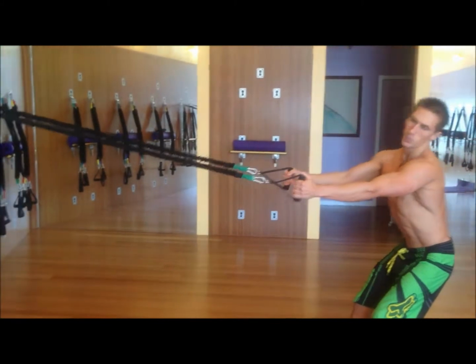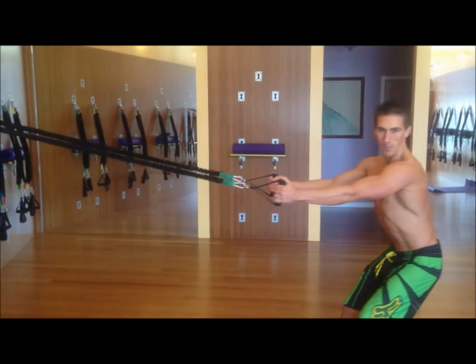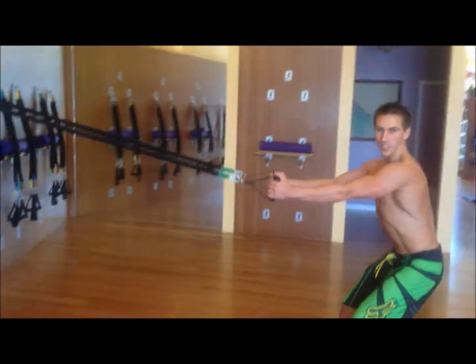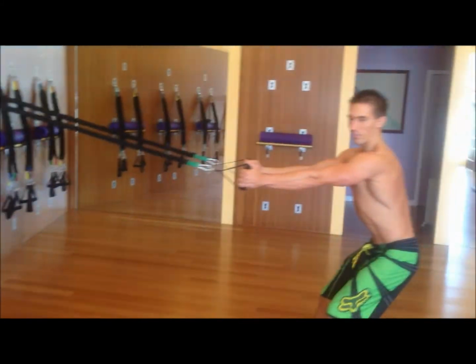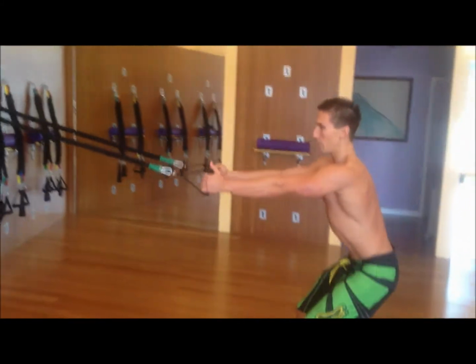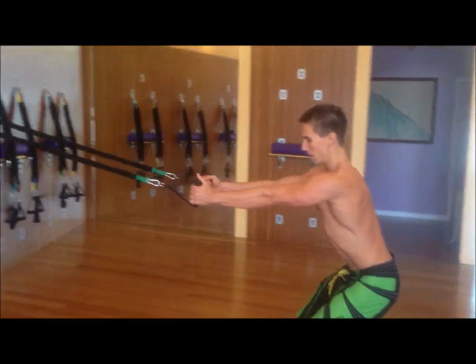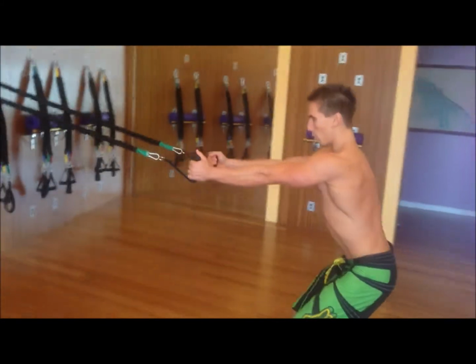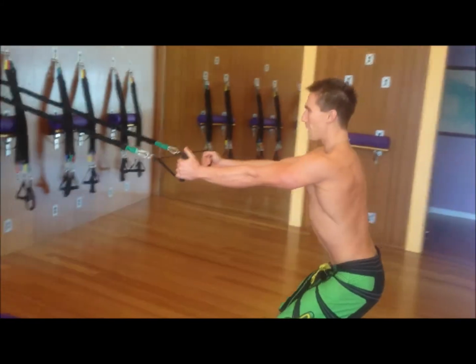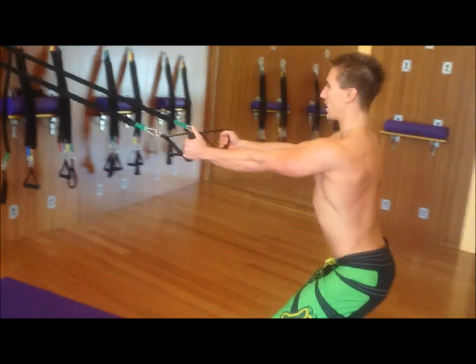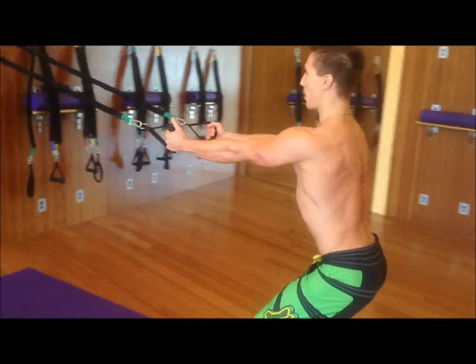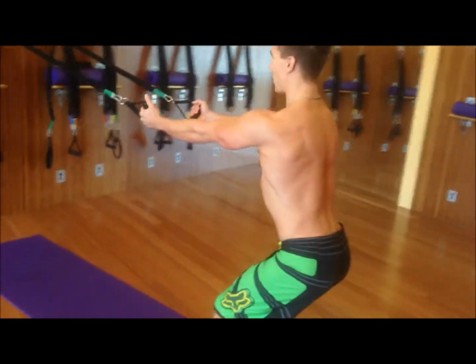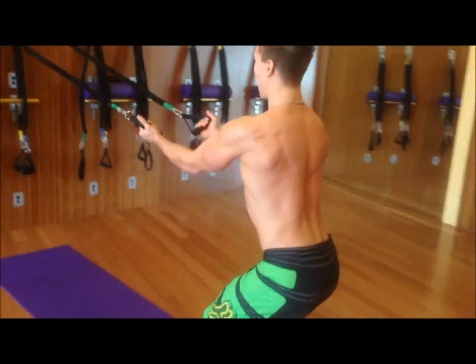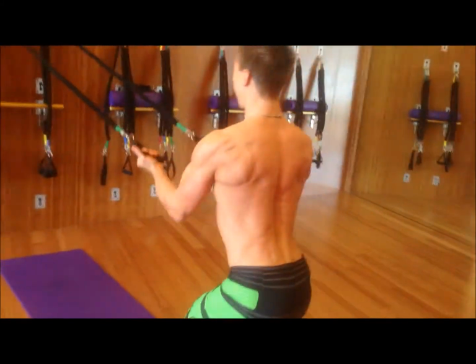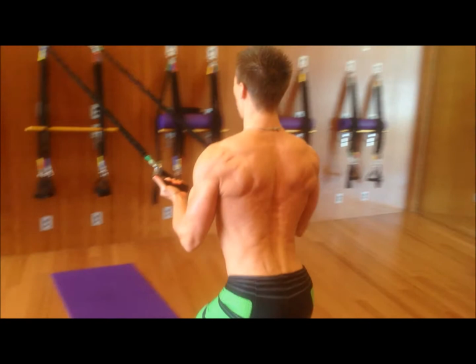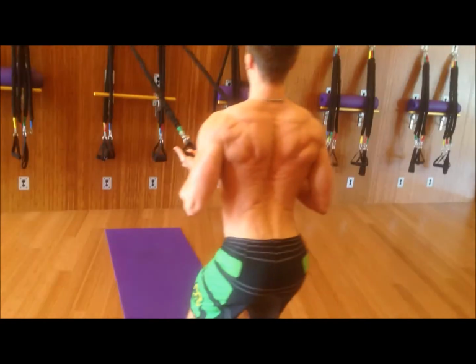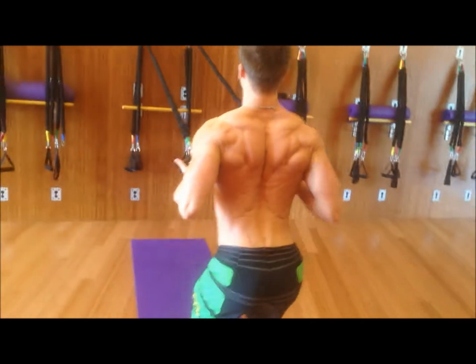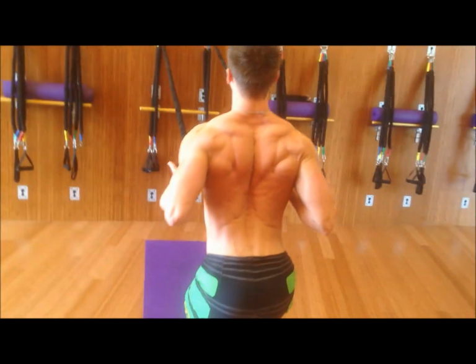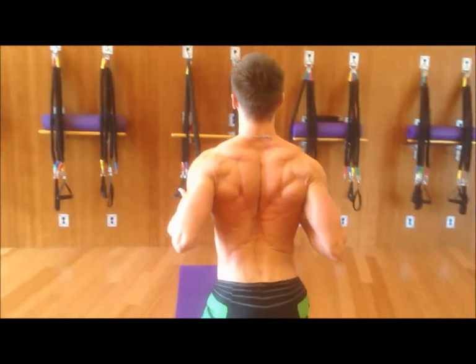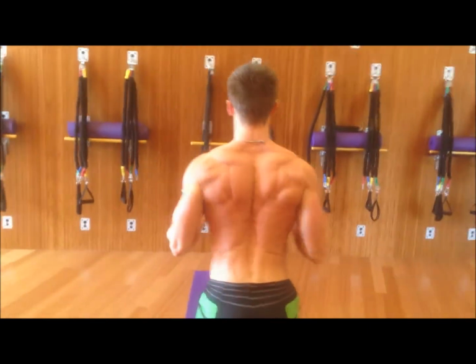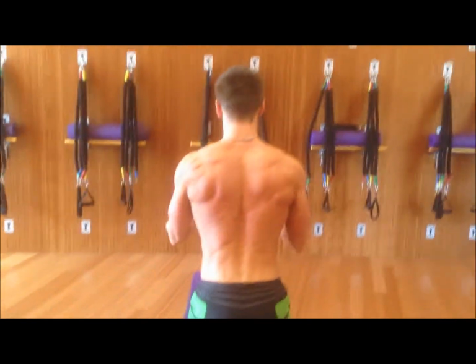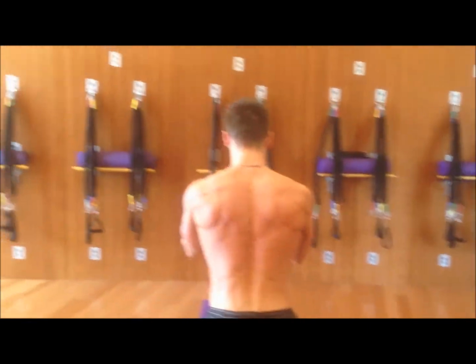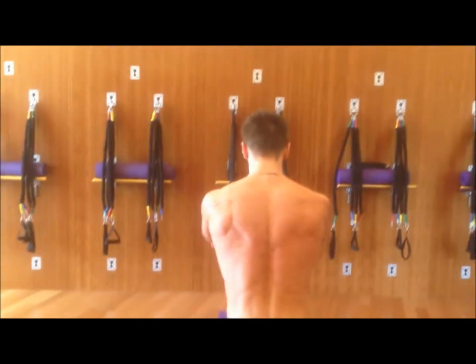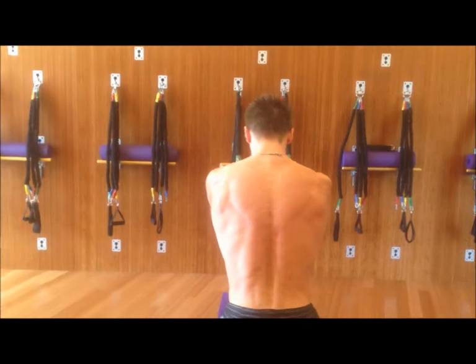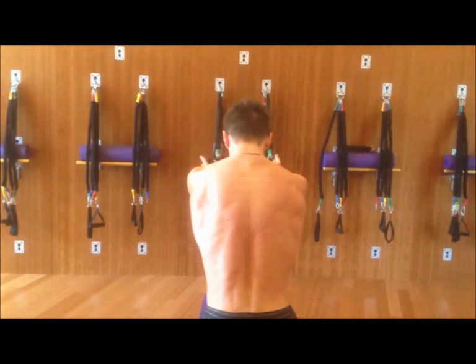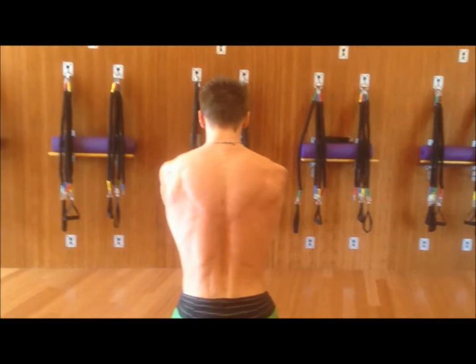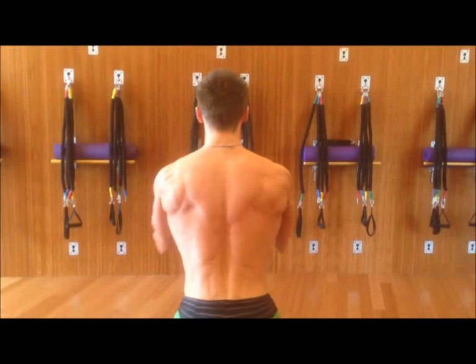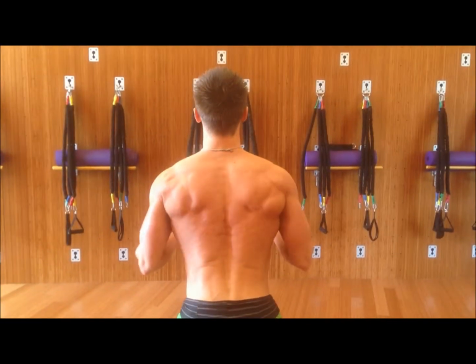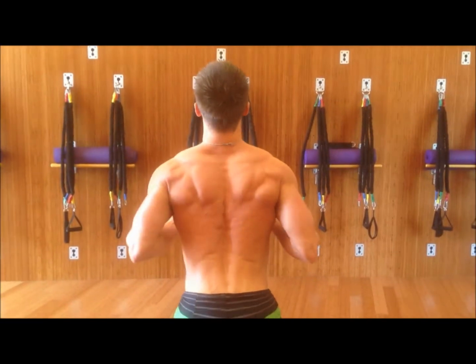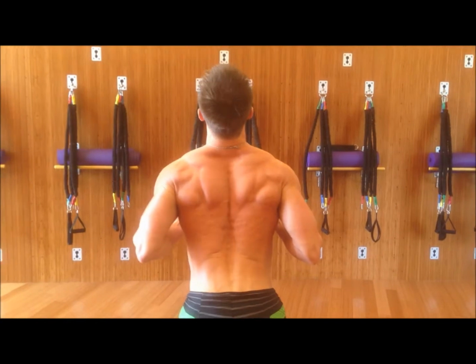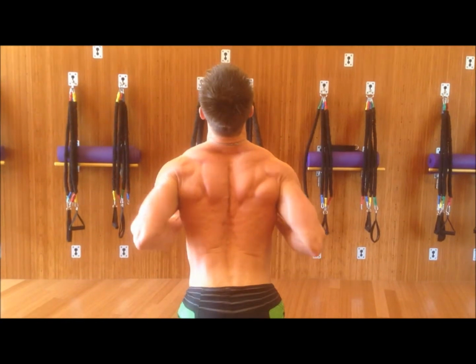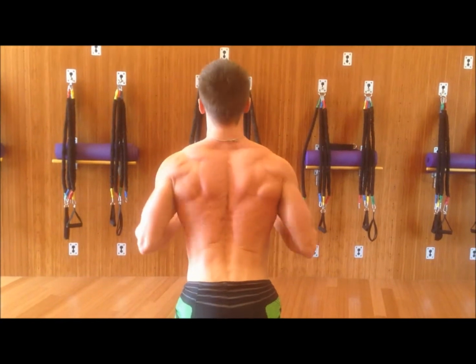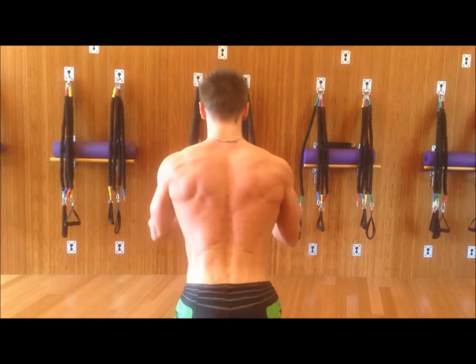Step way back and swing around so we can get the fibers working in the back. Take a nice power stance with a flat back, squeezing the shoulder blades together, and get full extension — really getting a full range of motion.